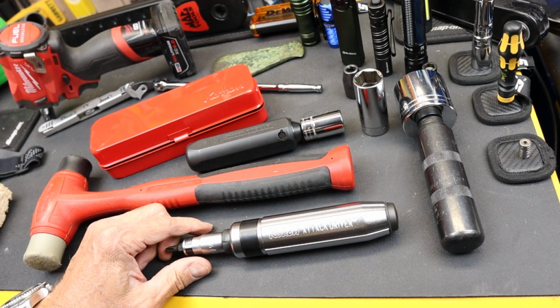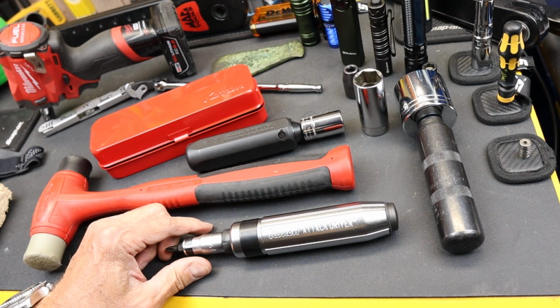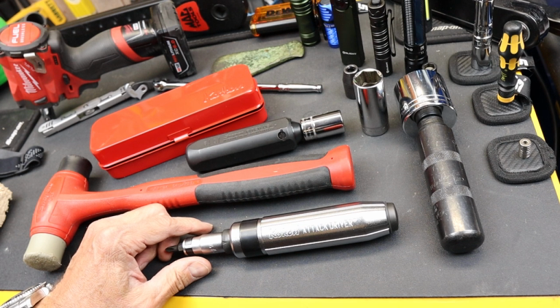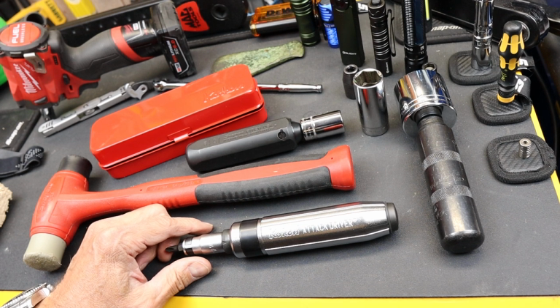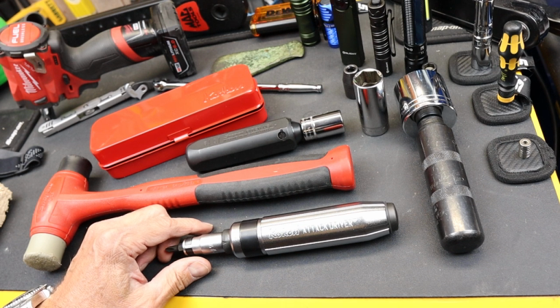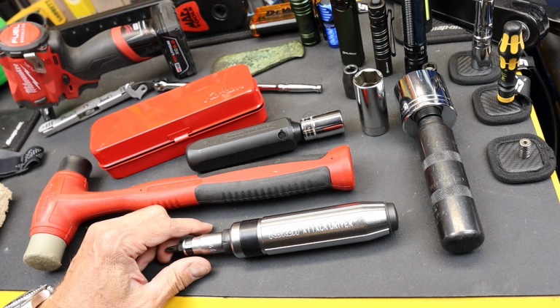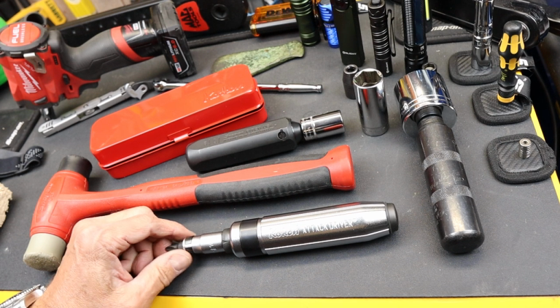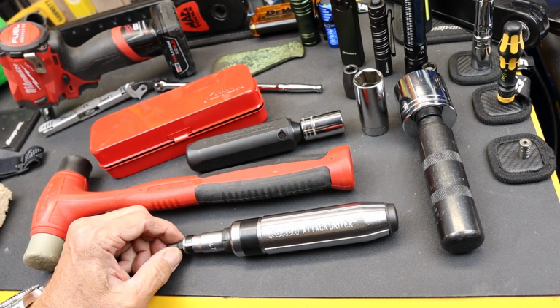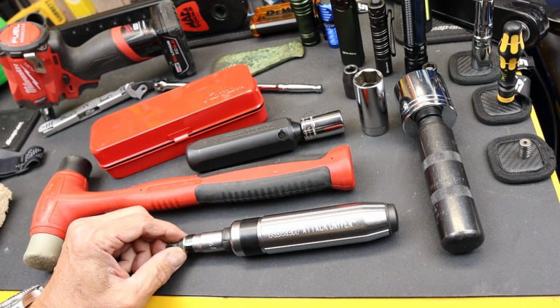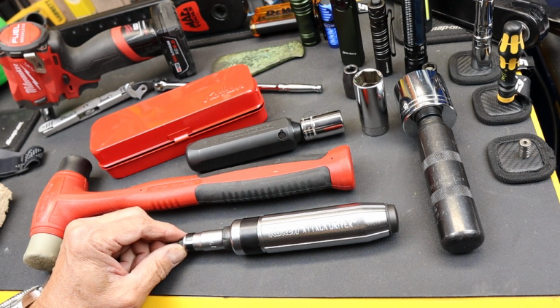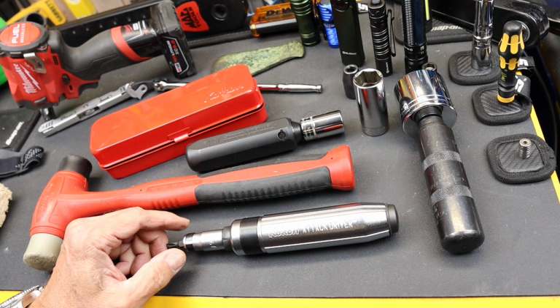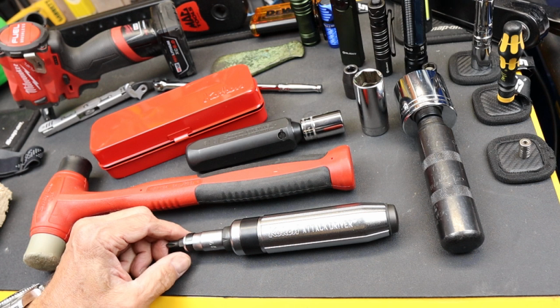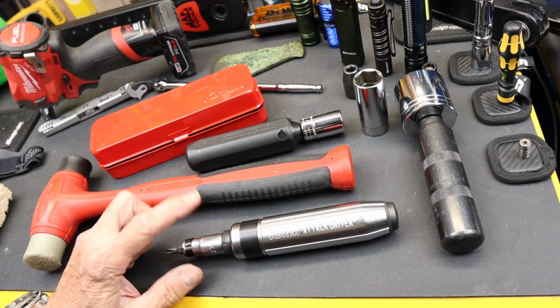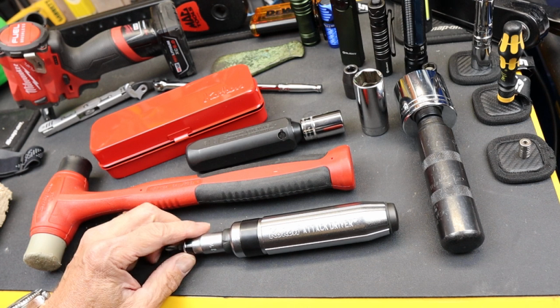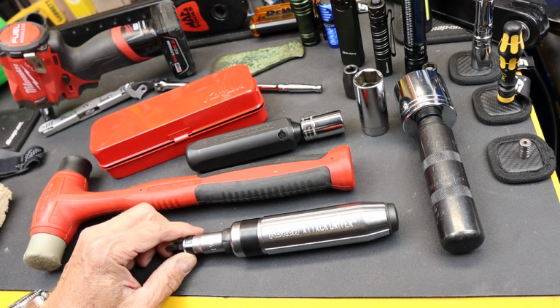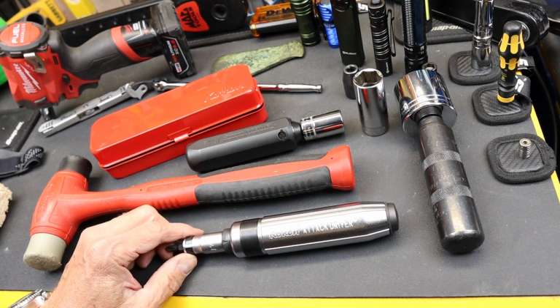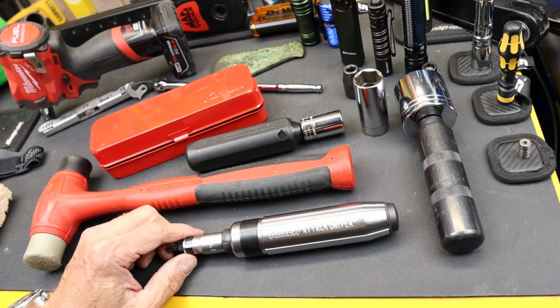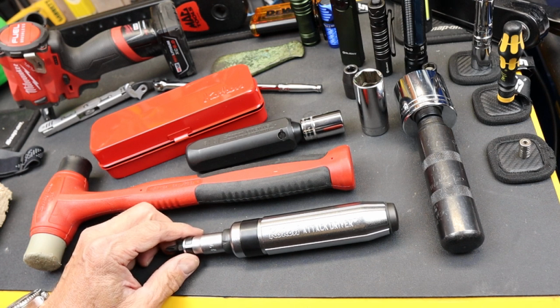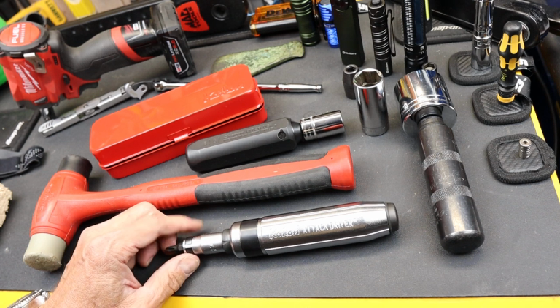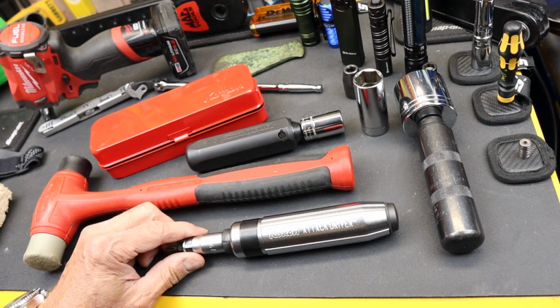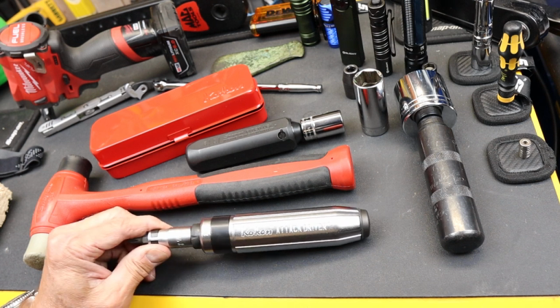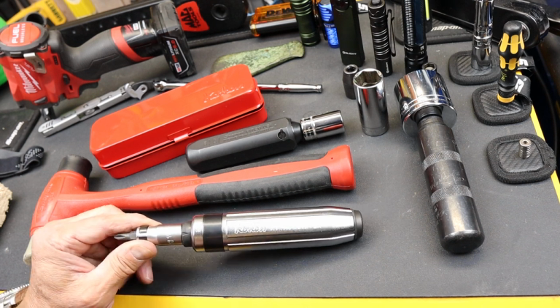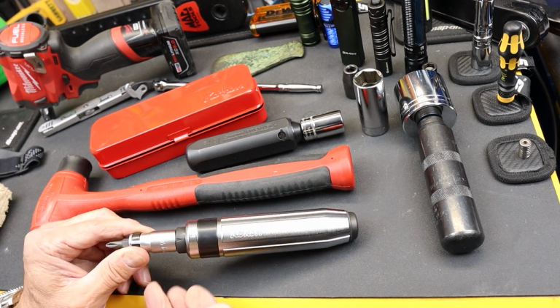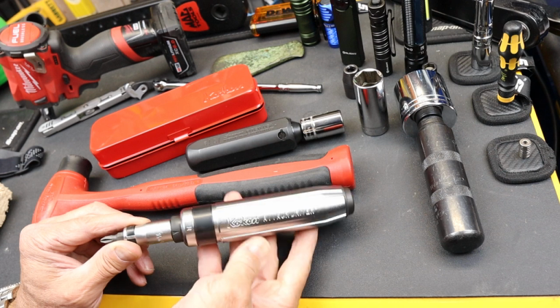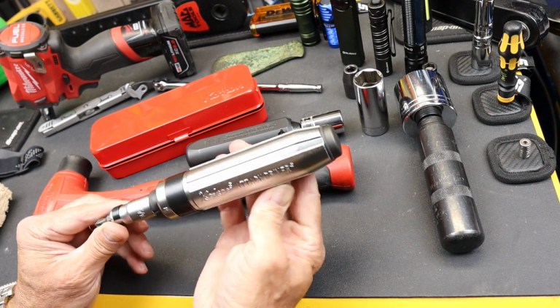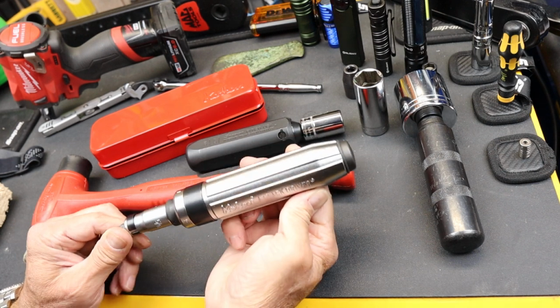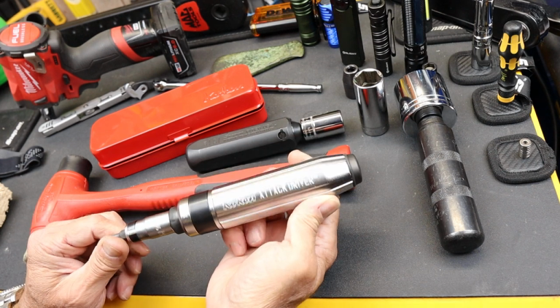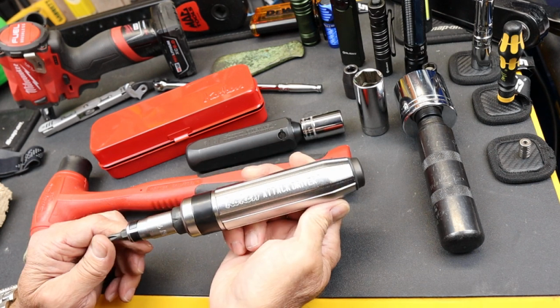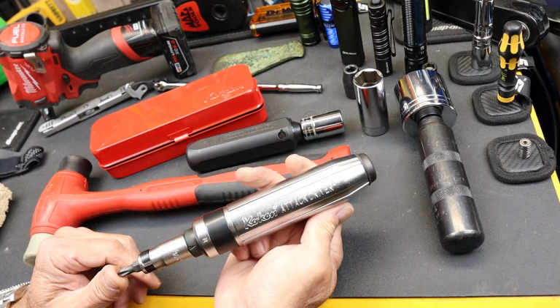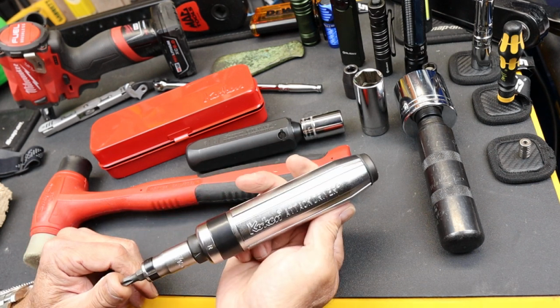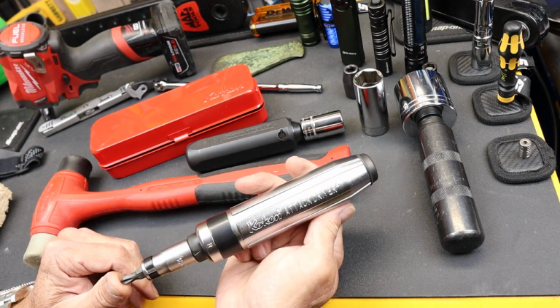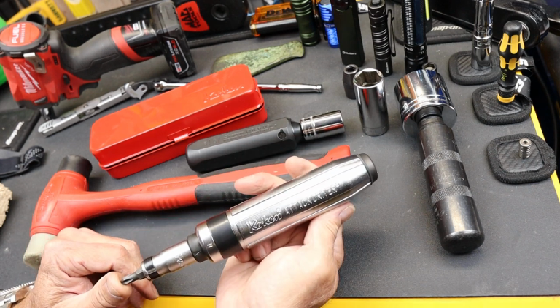Howdy folks, Doc here with LastBestTool. As I get older, I lose my patience faster with stuck fasteners, and one of the things I'm going to do is grab this a lot more.